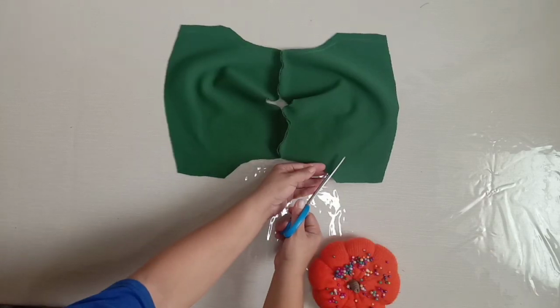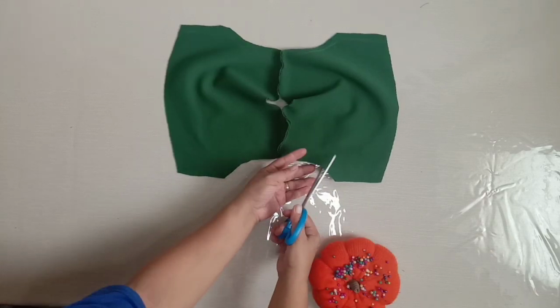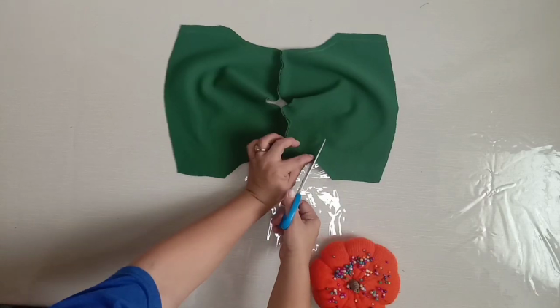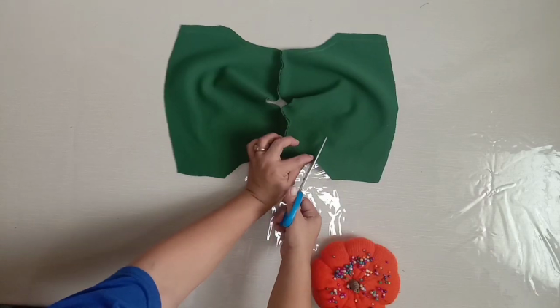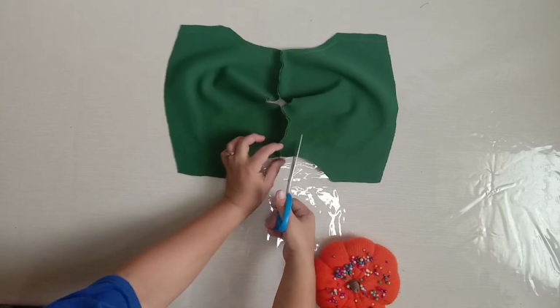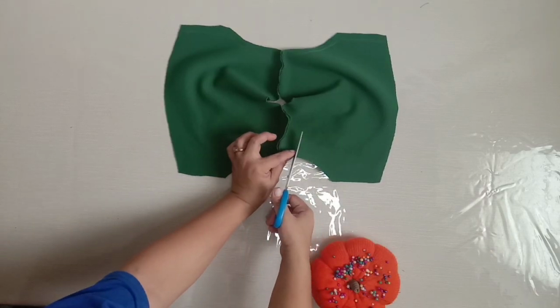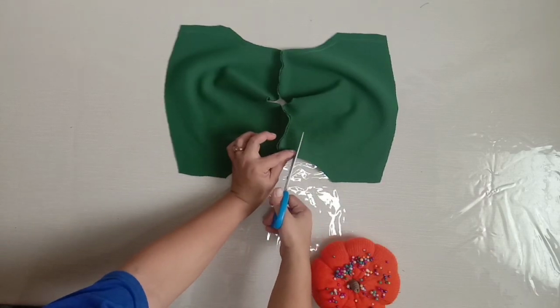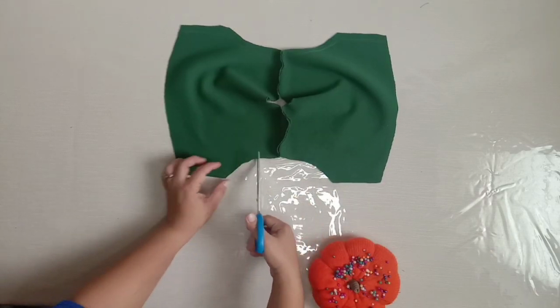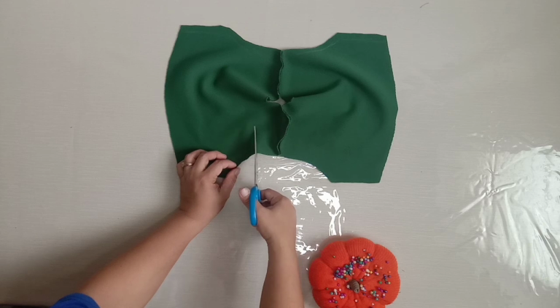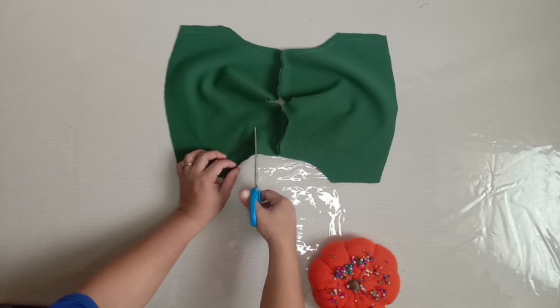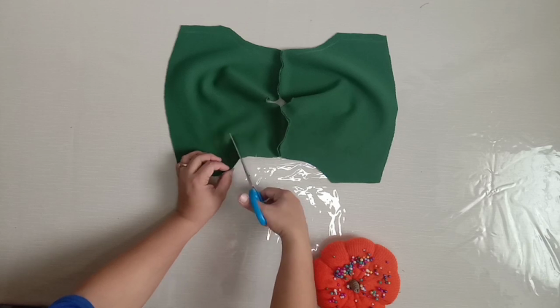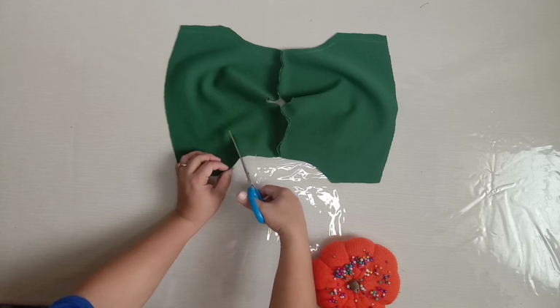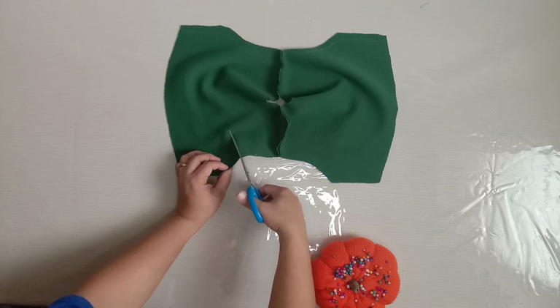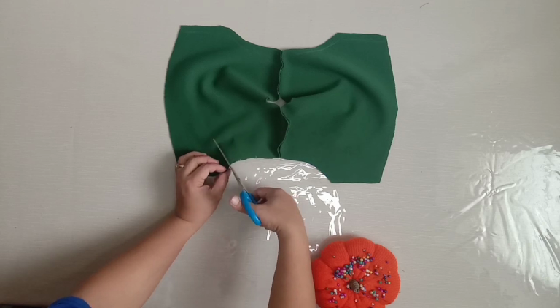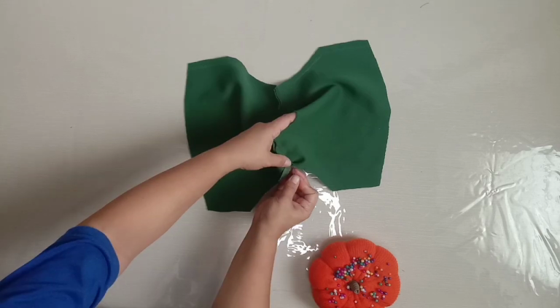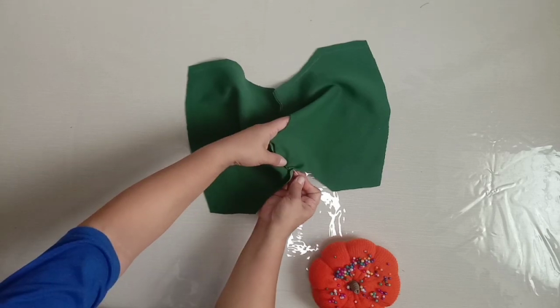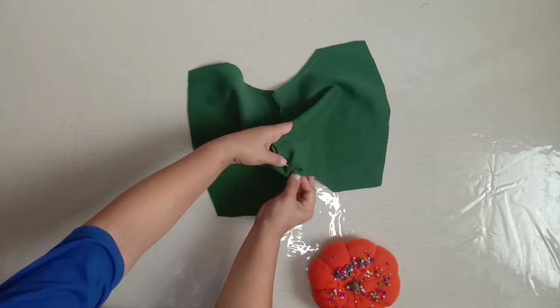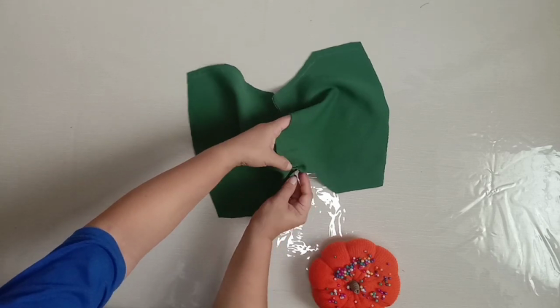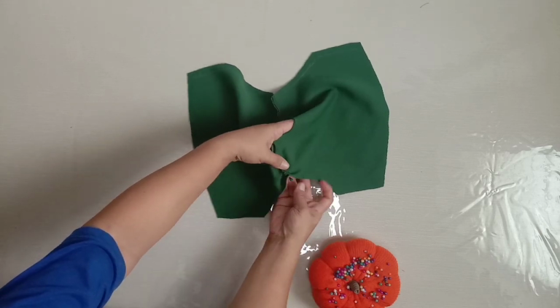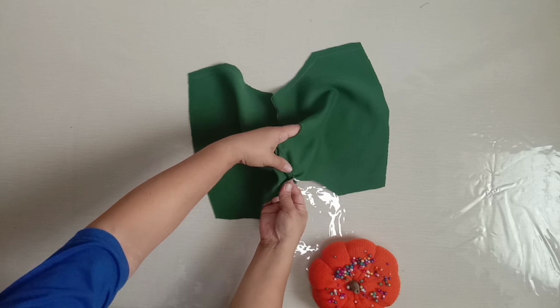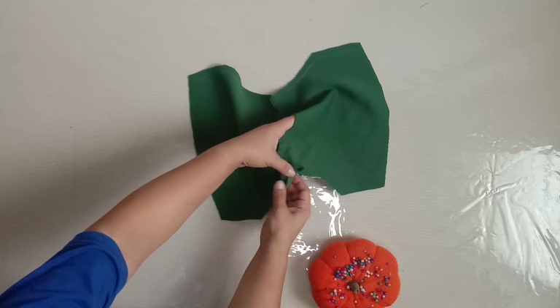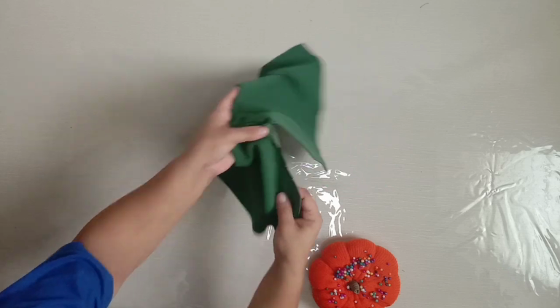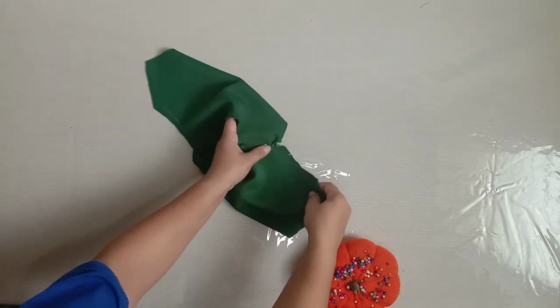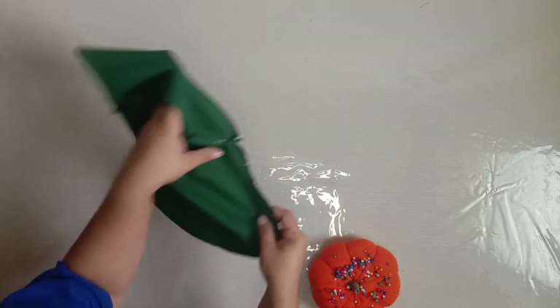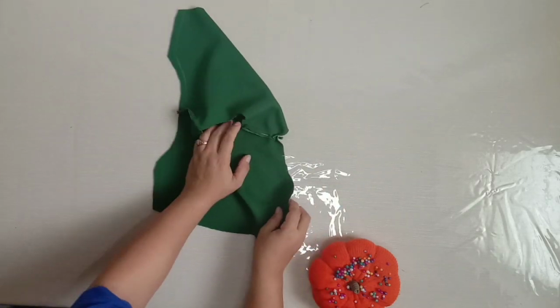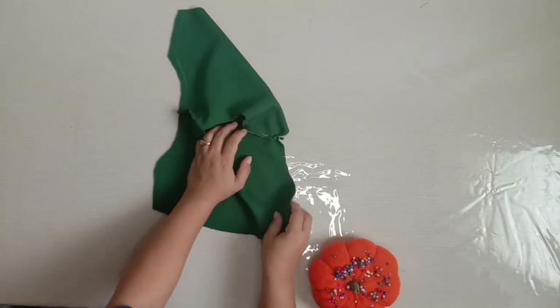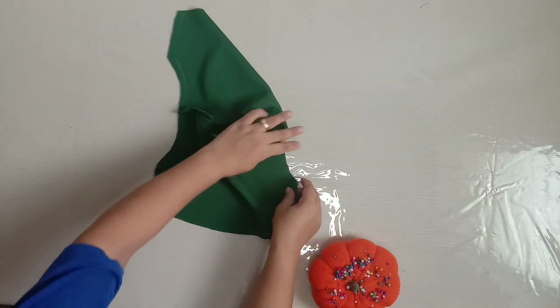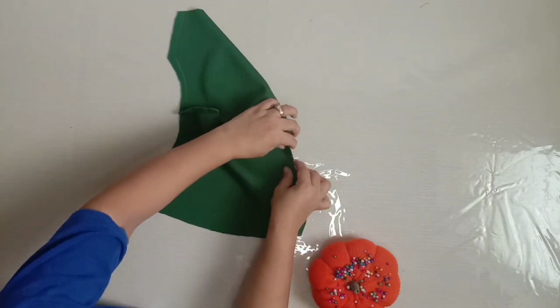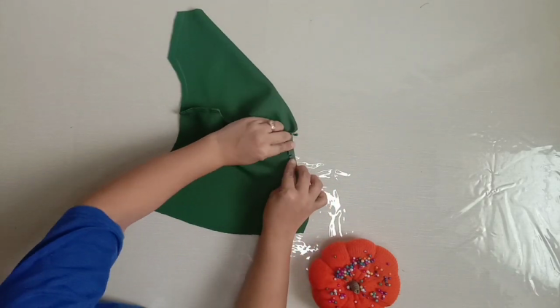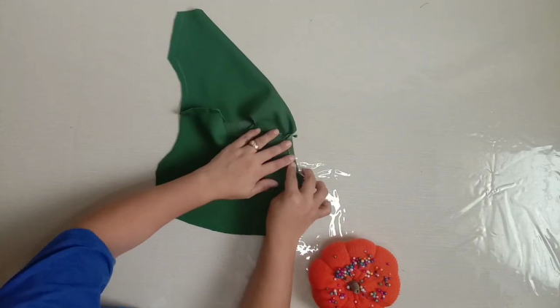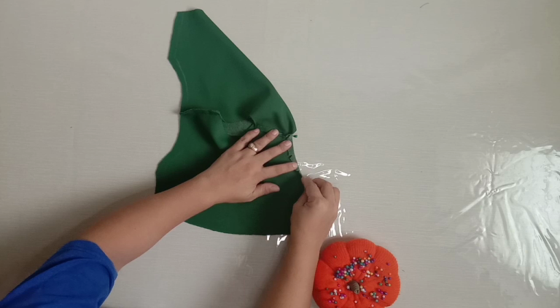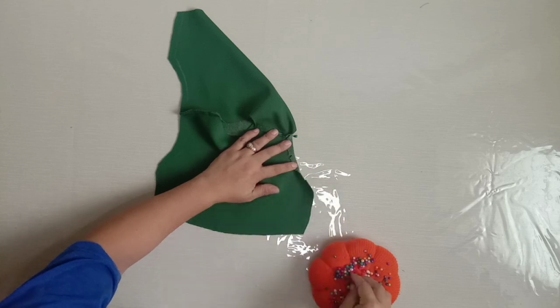Cut a little portion on the arm side area to make it easy to fold. Start folding the arm side area. Pin and sew with 1 cm seam allowance.